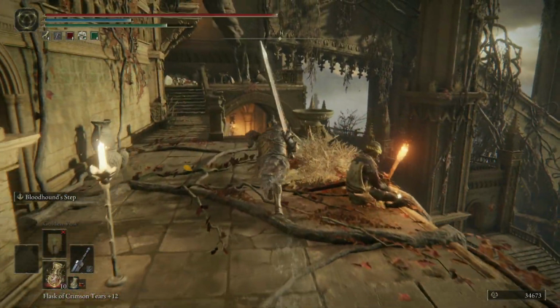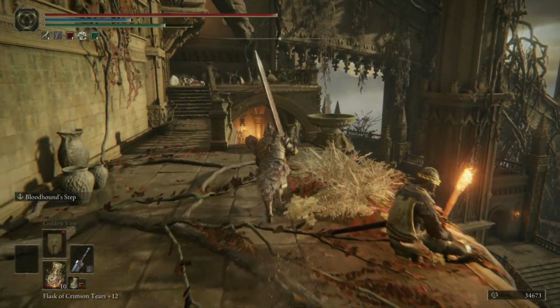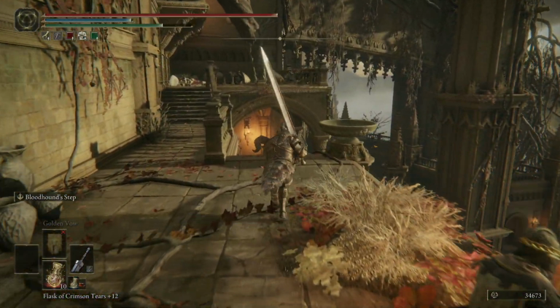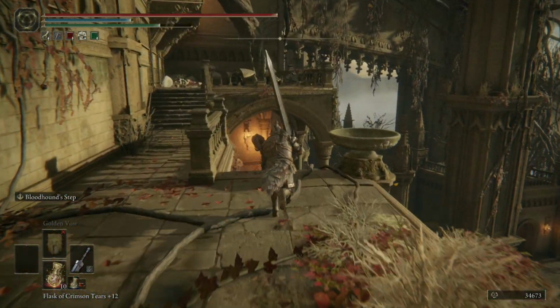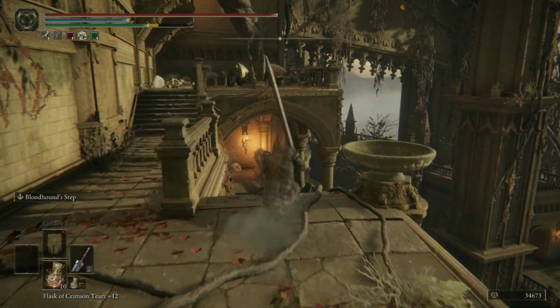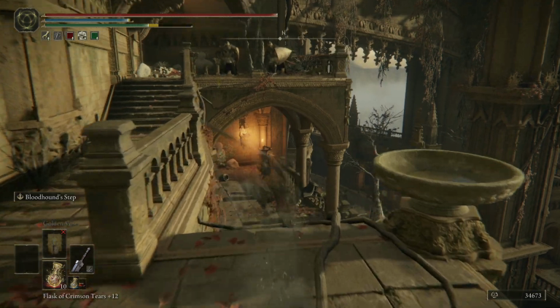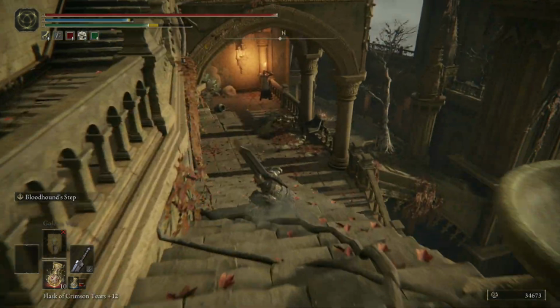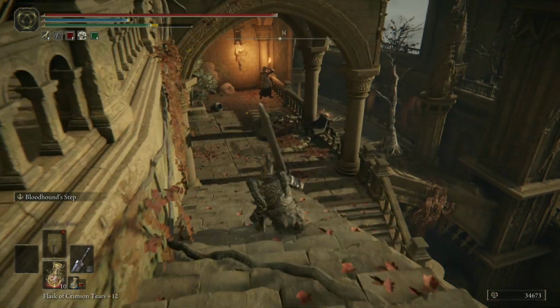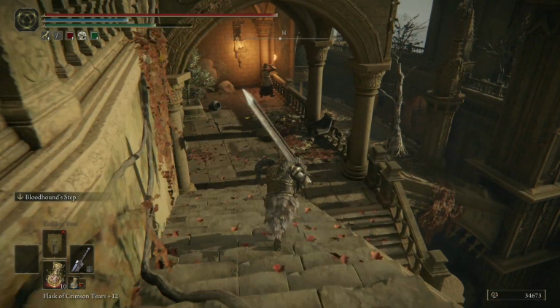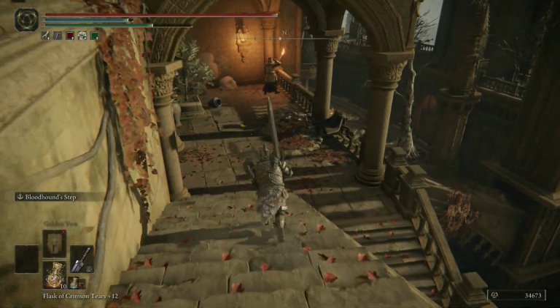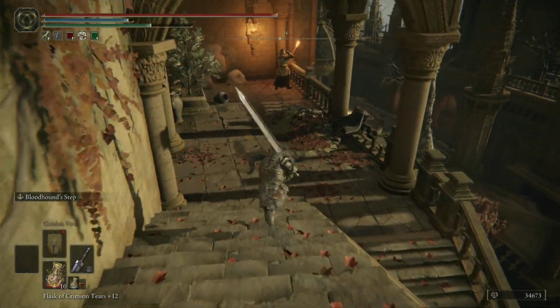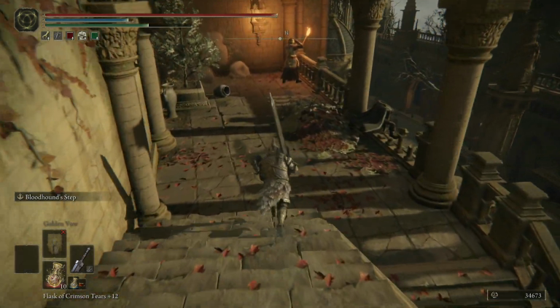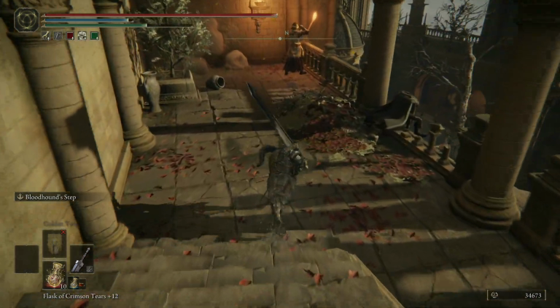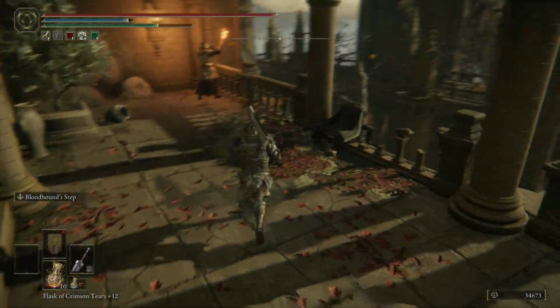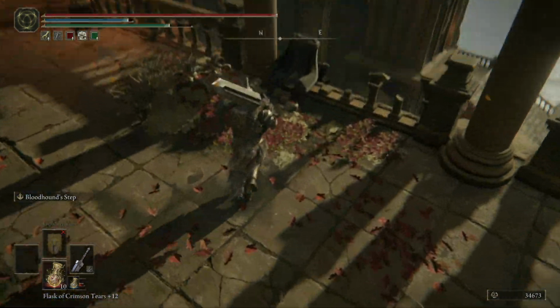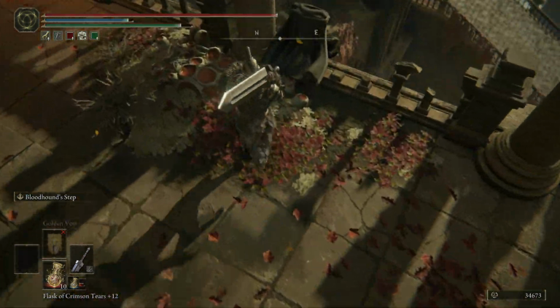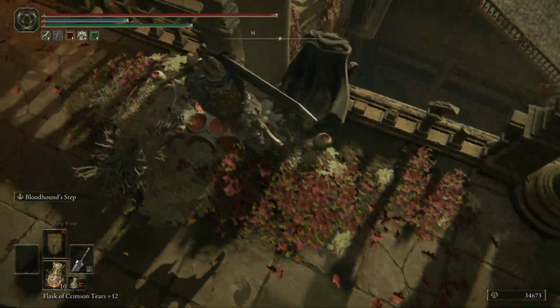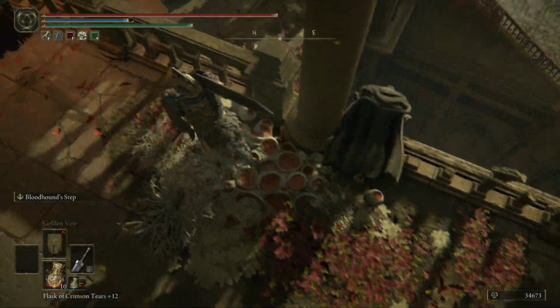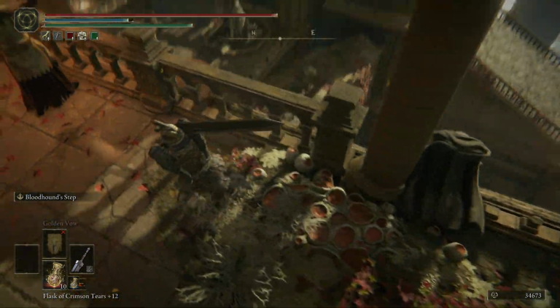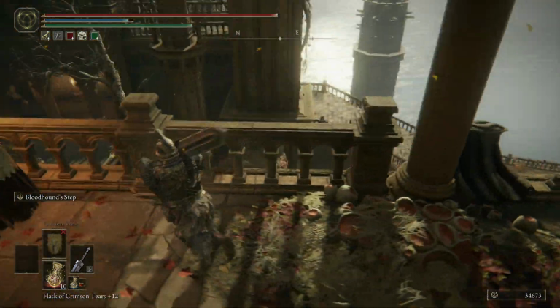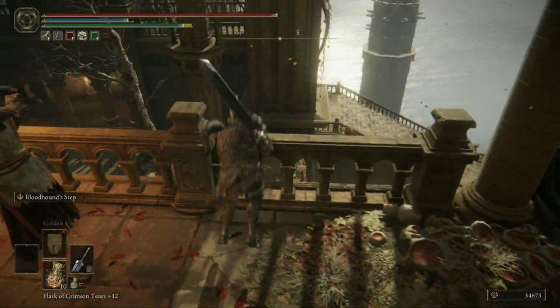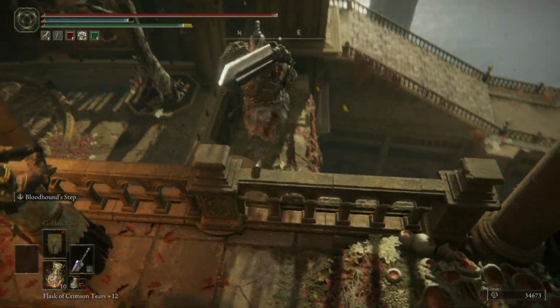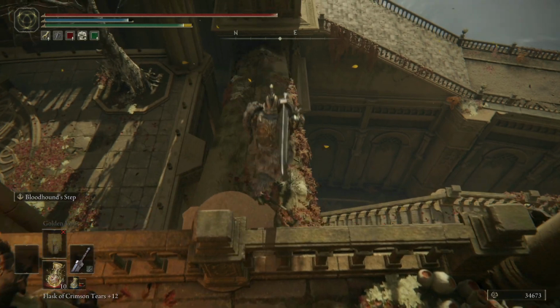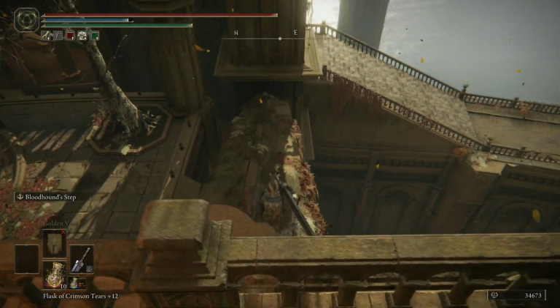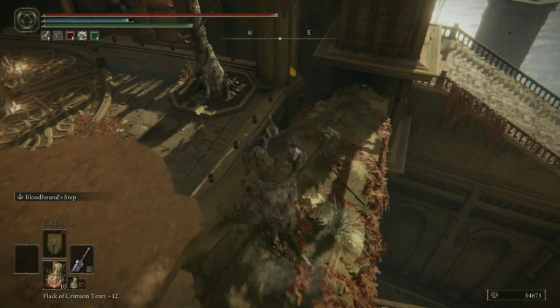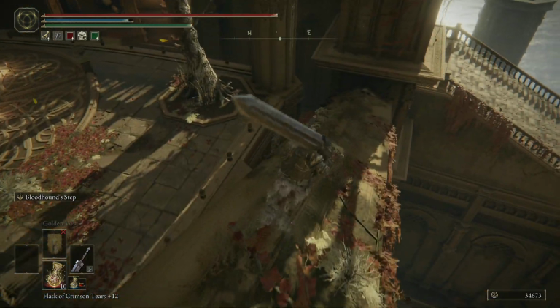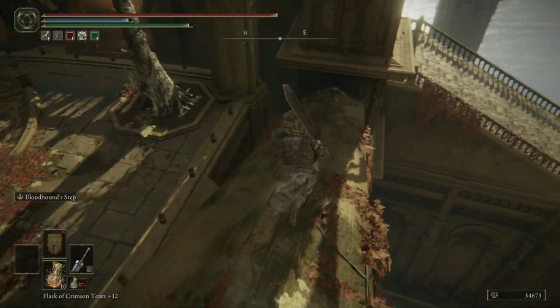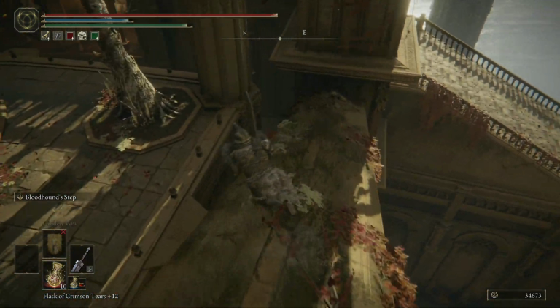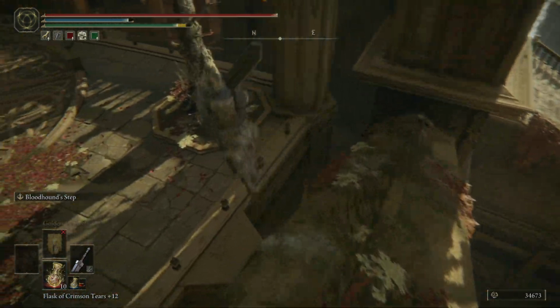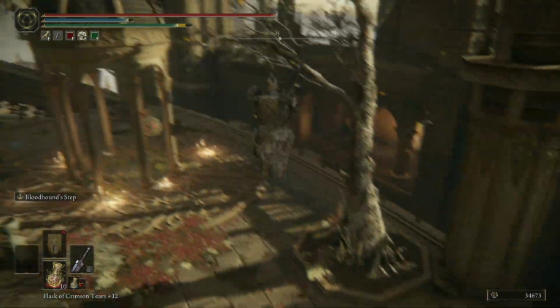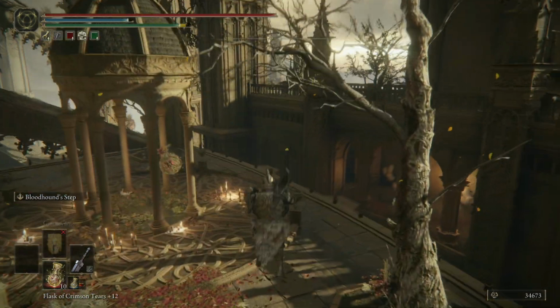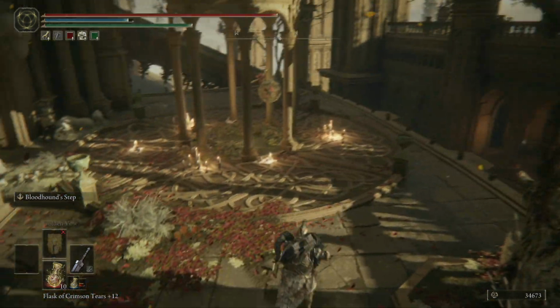We're gonna come on down here and we're gonna jump onto the — I guess we'll call it the strut — which leads to the side of the wall, and then we're gonna want to jump across this way.